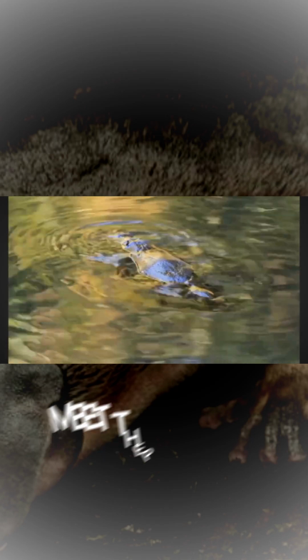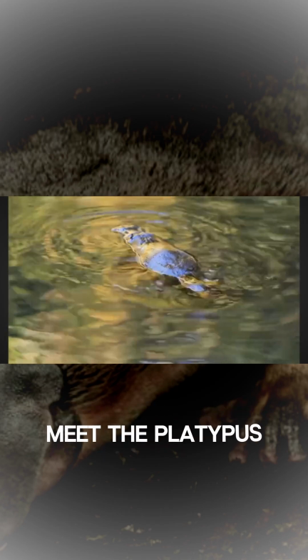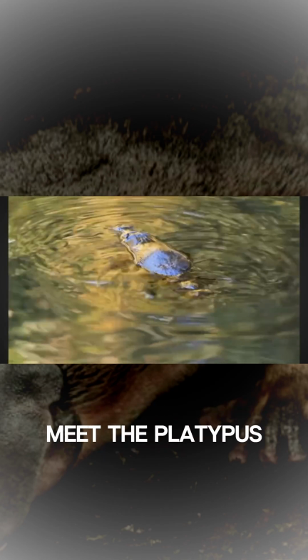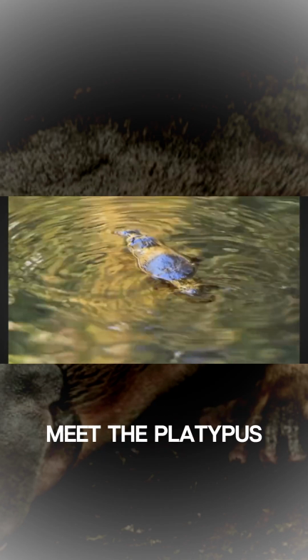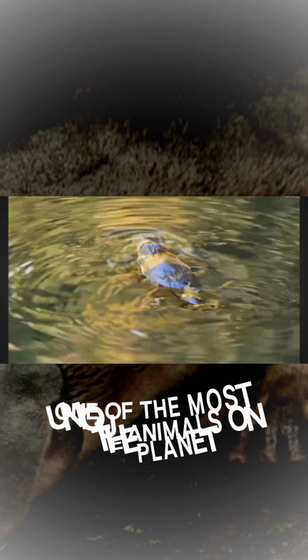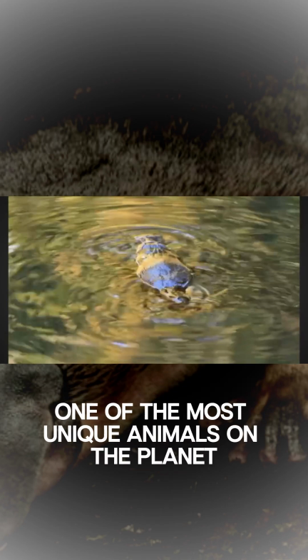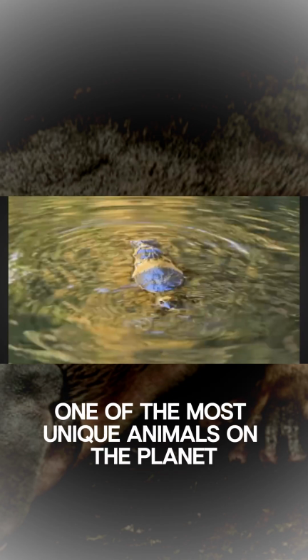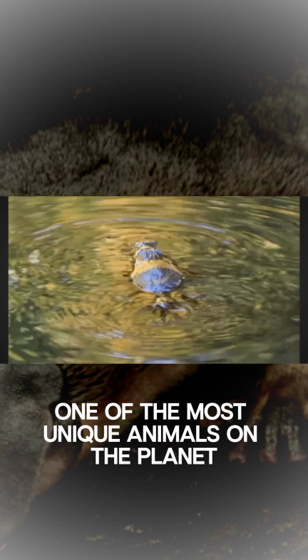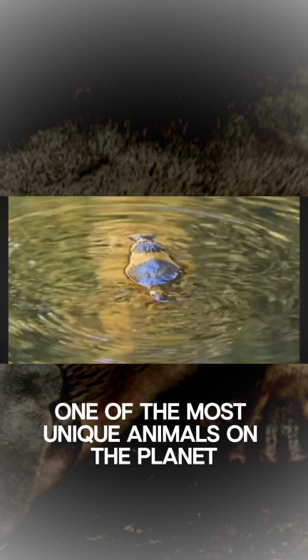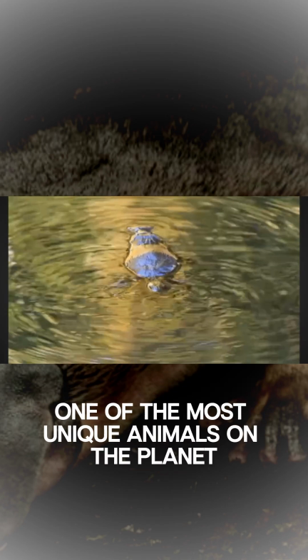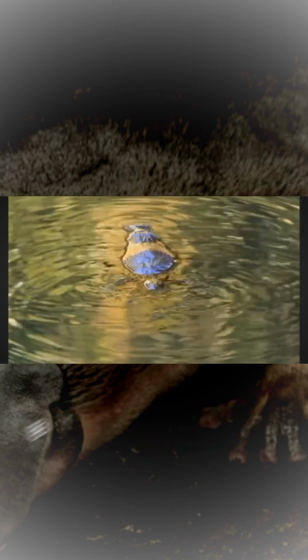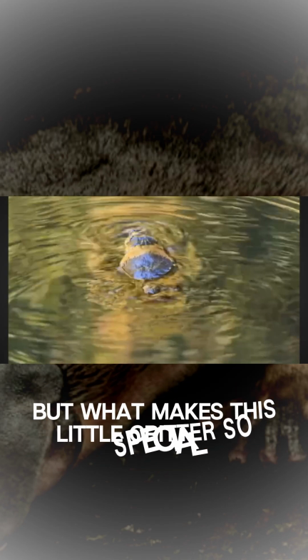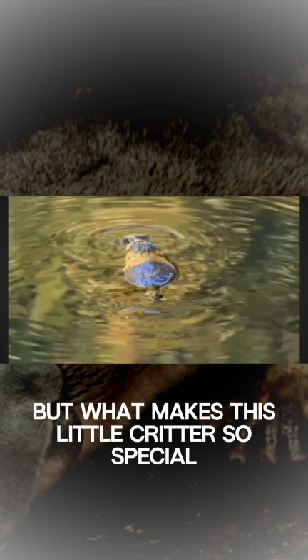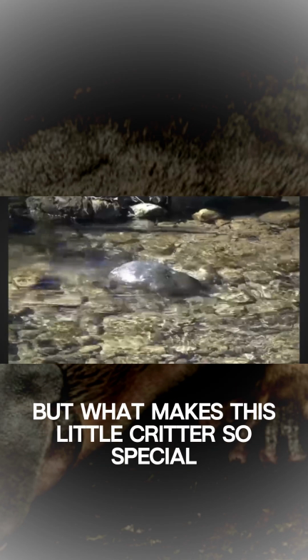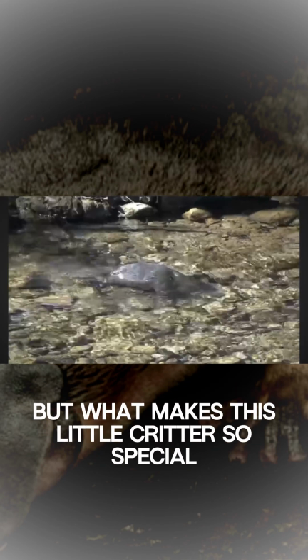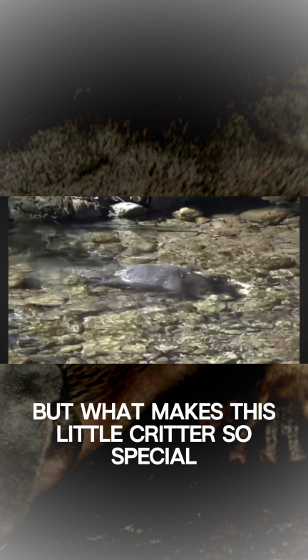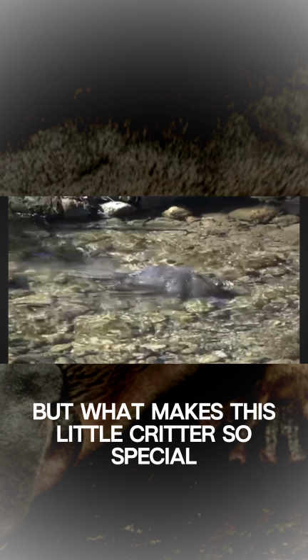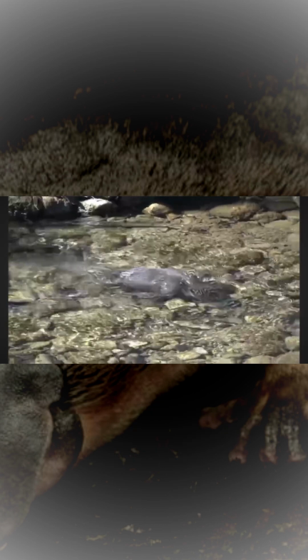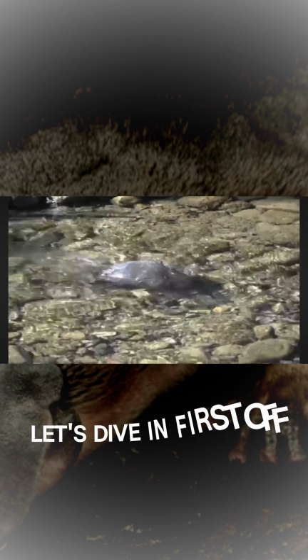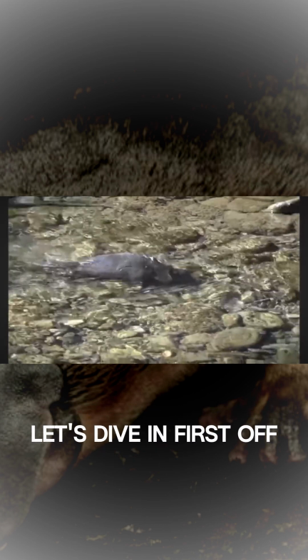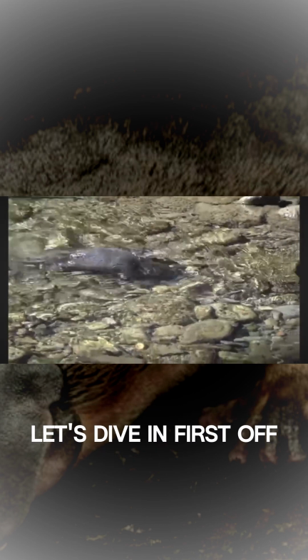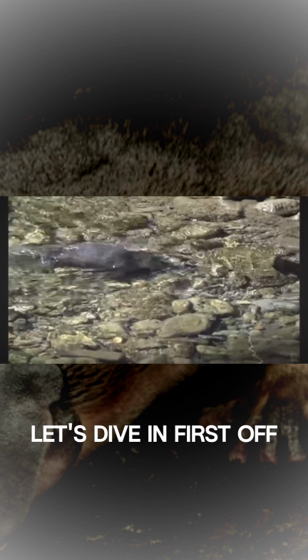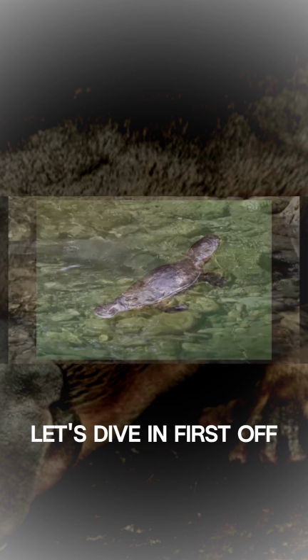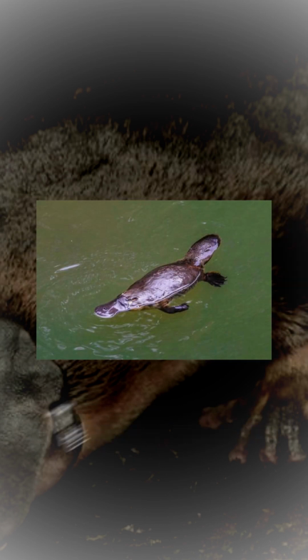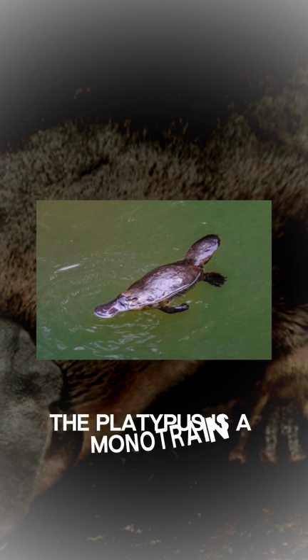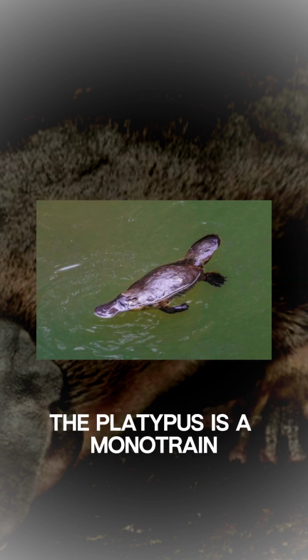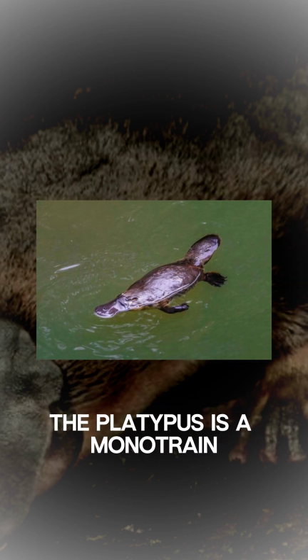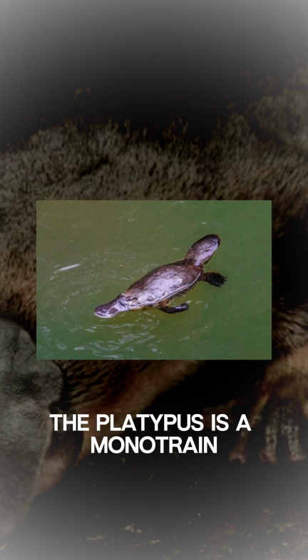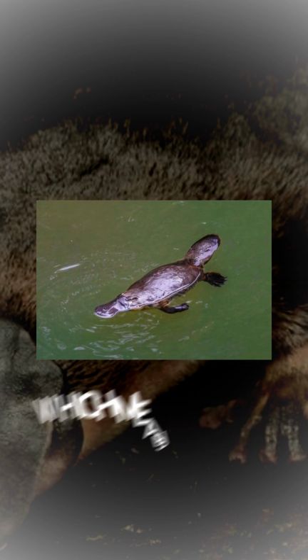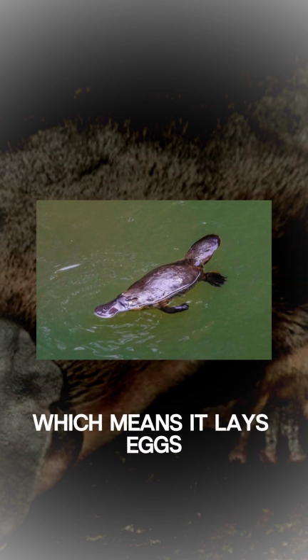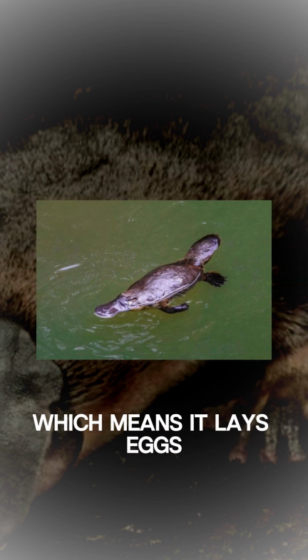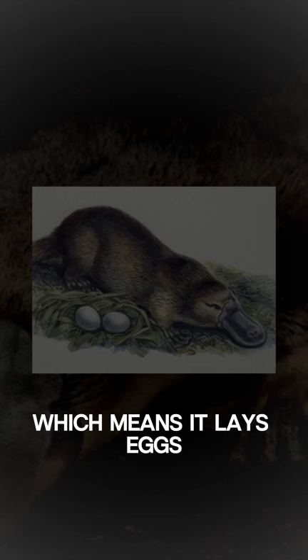Meet the platypus, one of the most unique animals on the planet. But what makes this little critter so special? Let's dive in. First off, the platypus is a monotreme, which means it lays eggs.